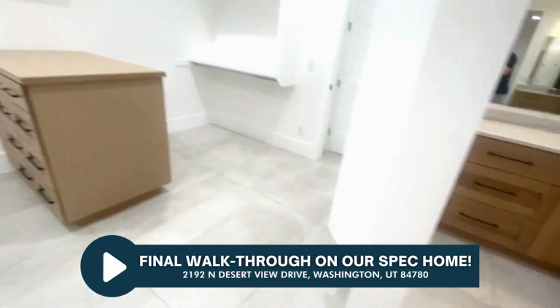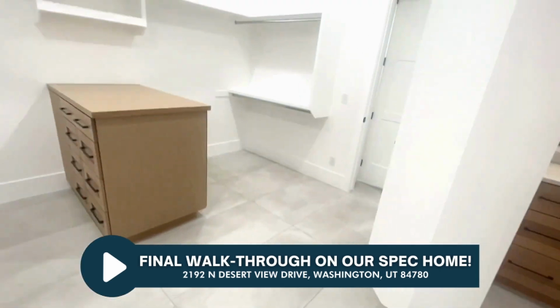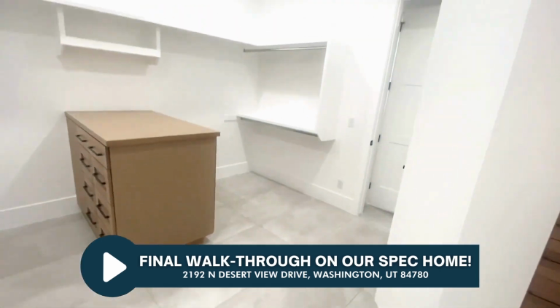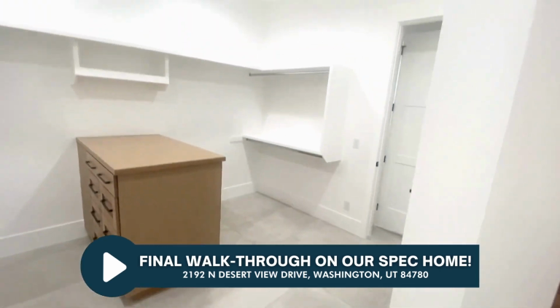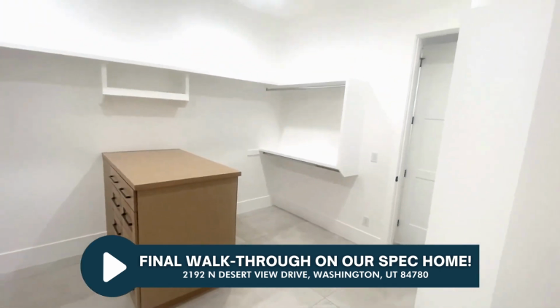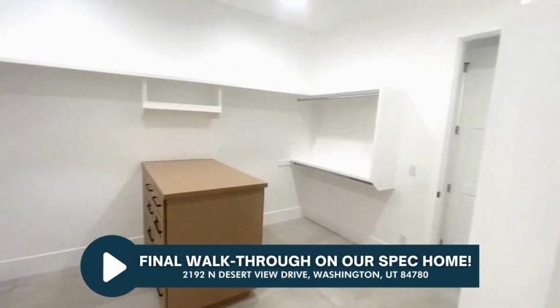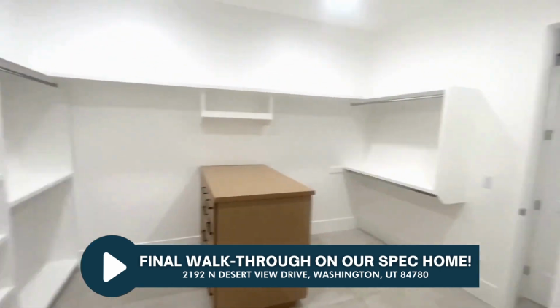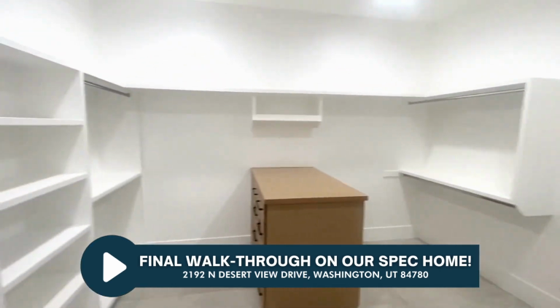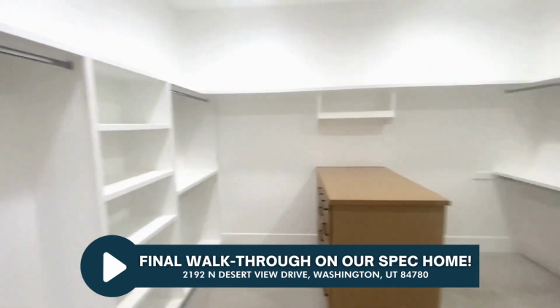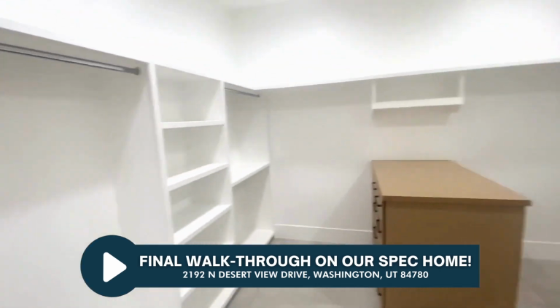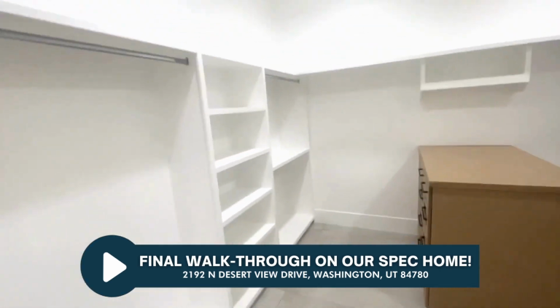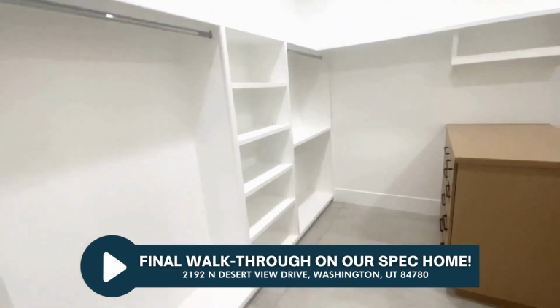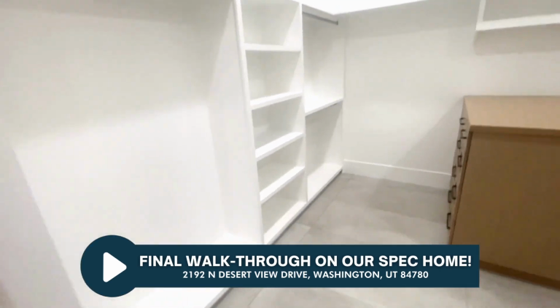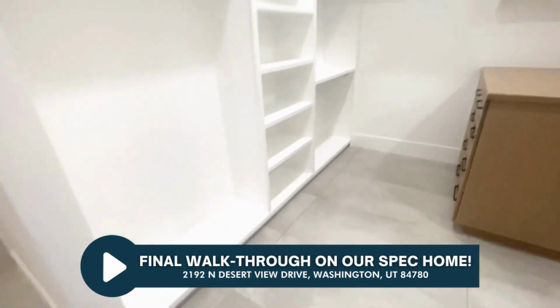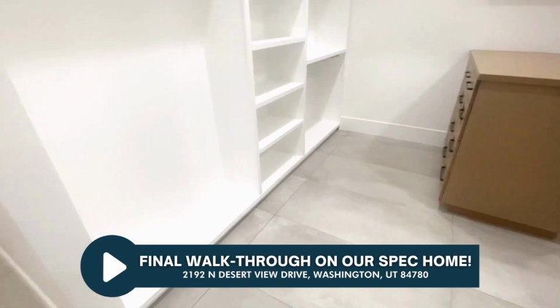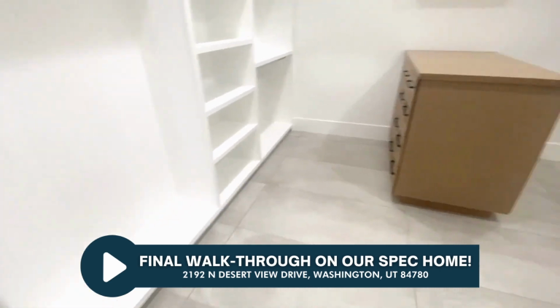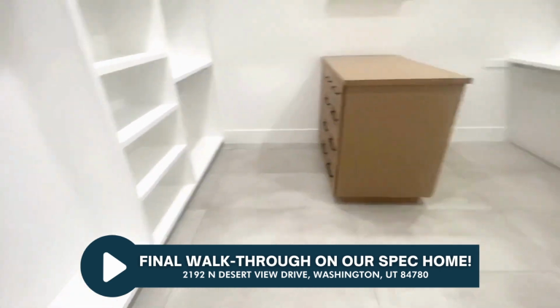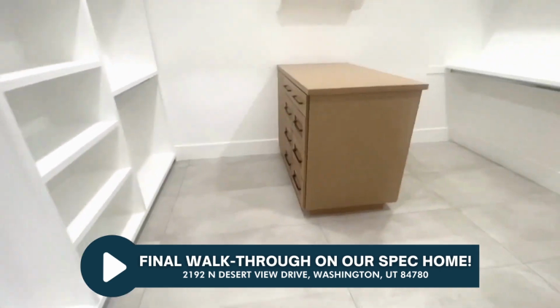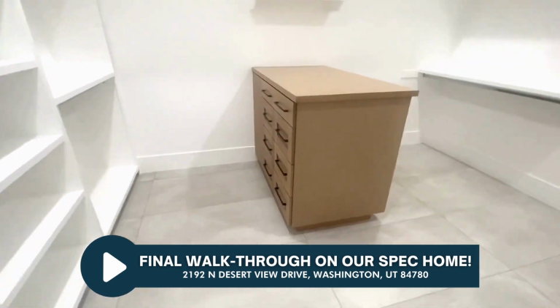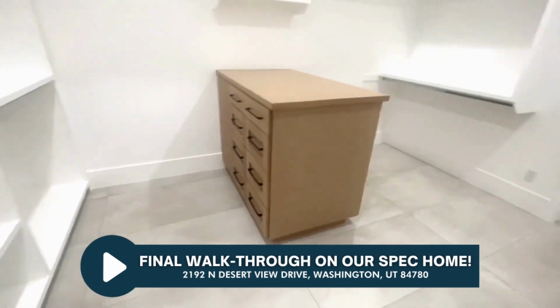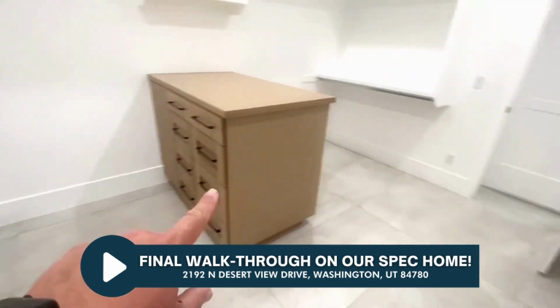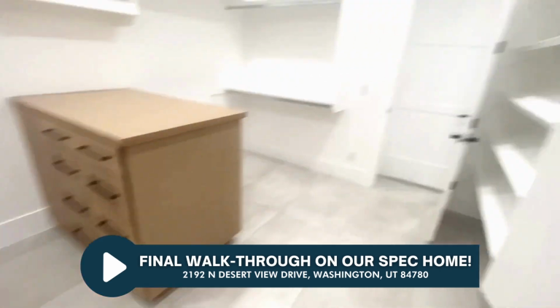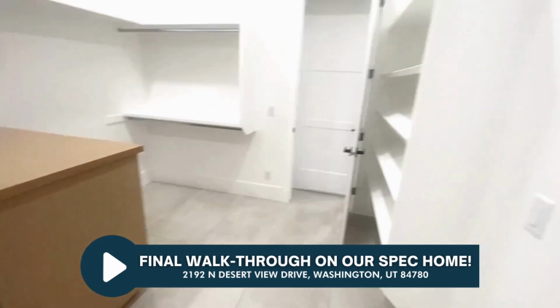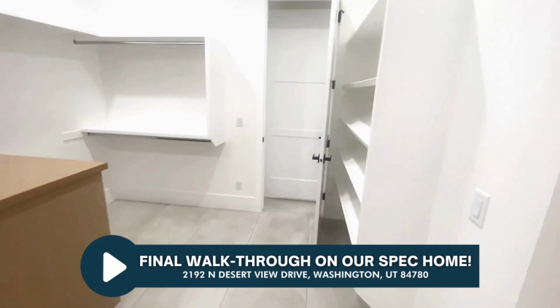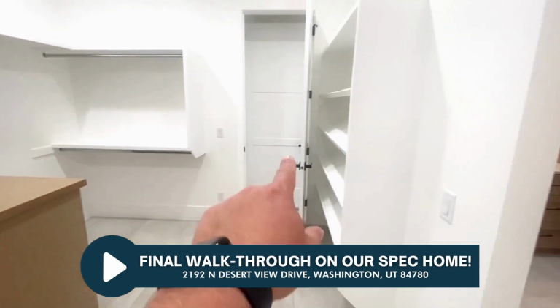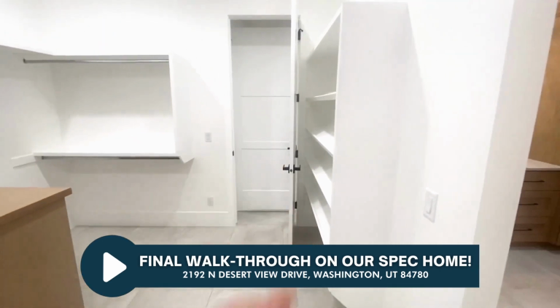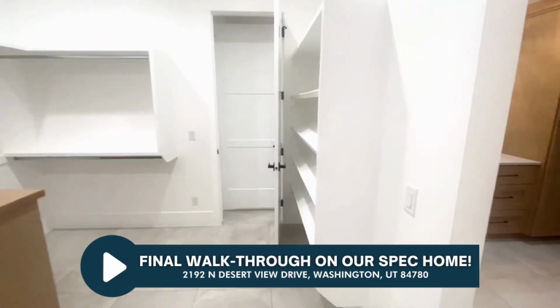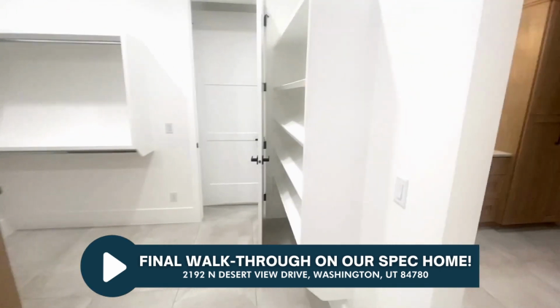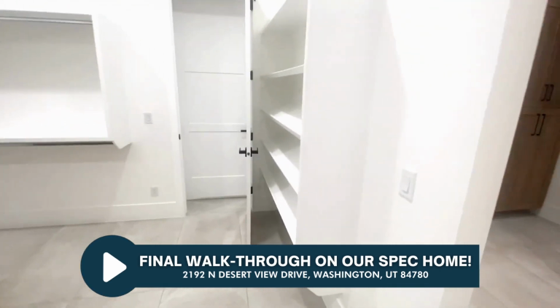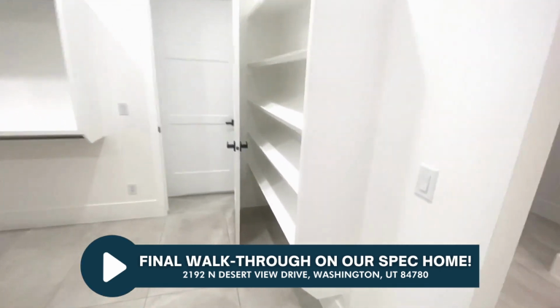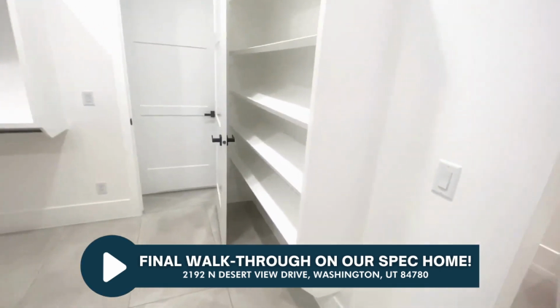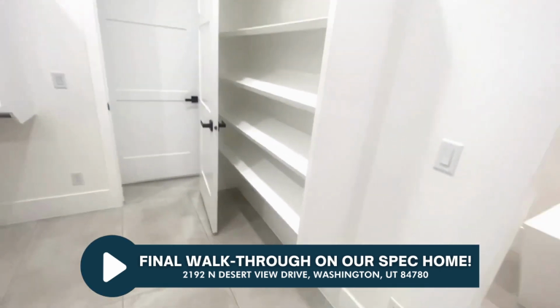We've got the larger vanity here, and then a good-sized closet with some more space in here.